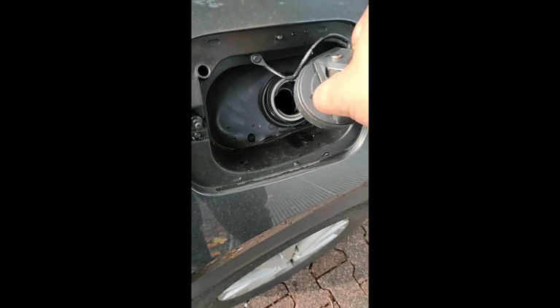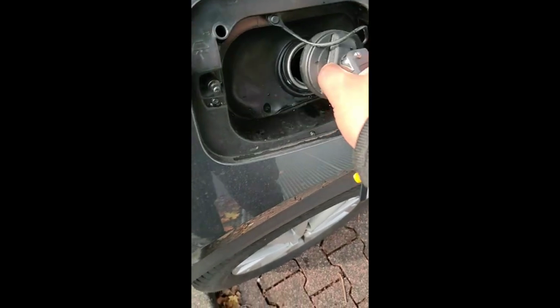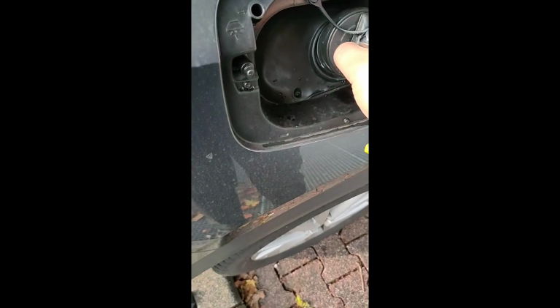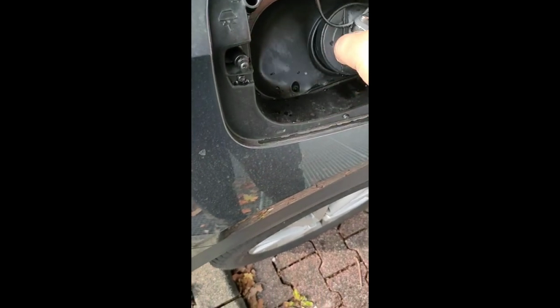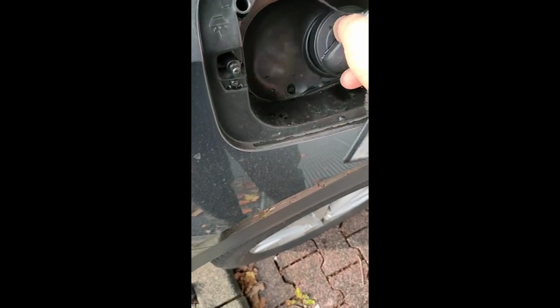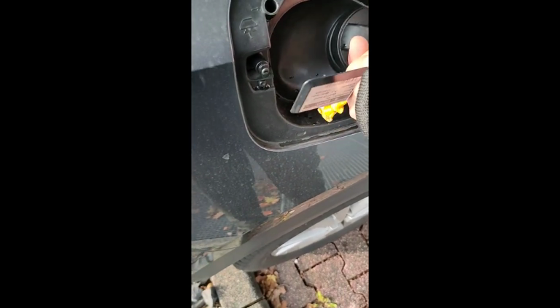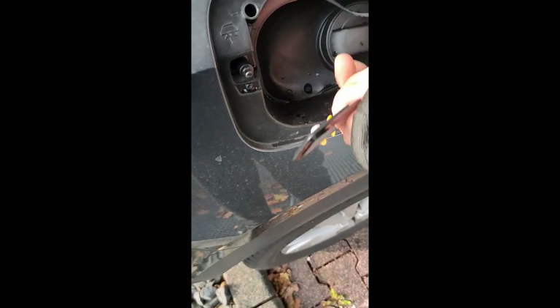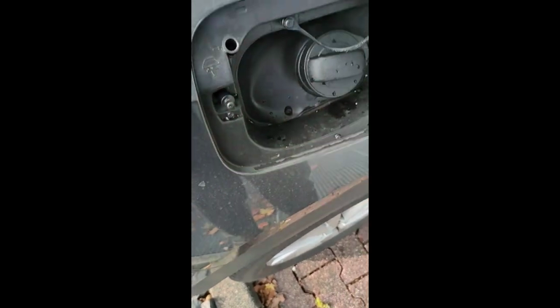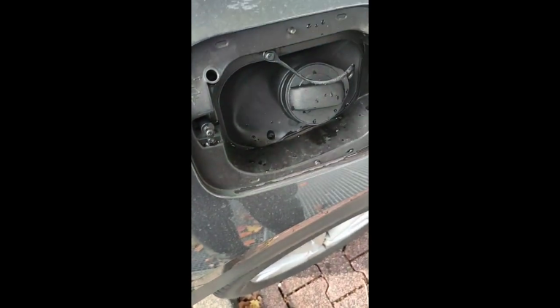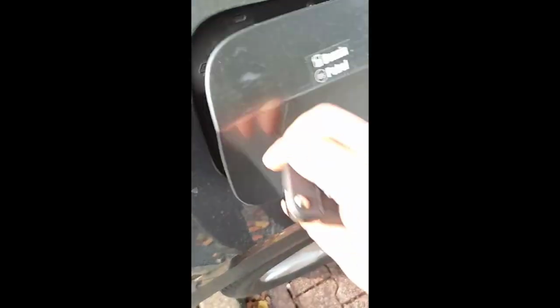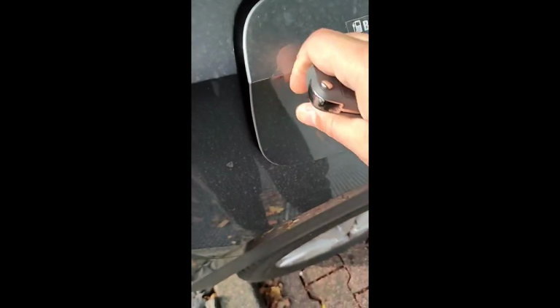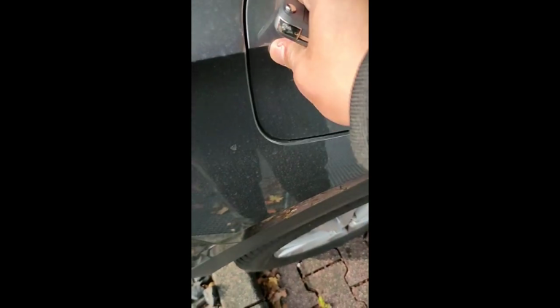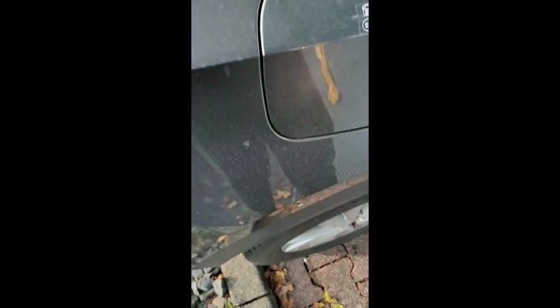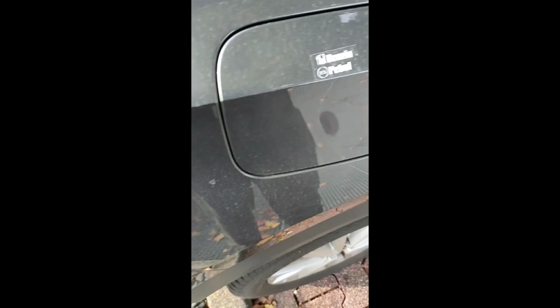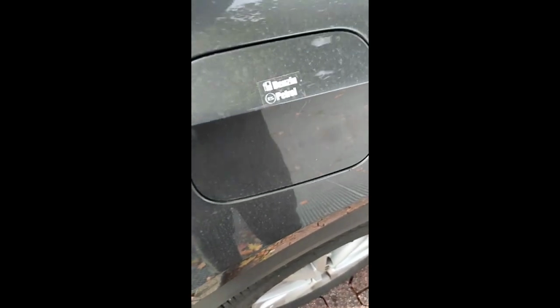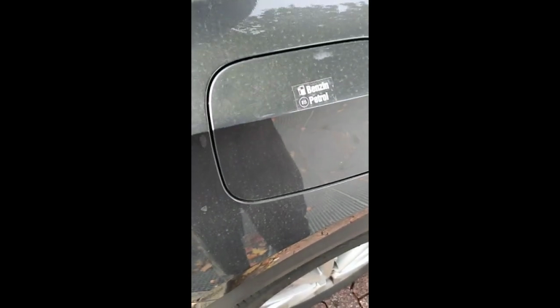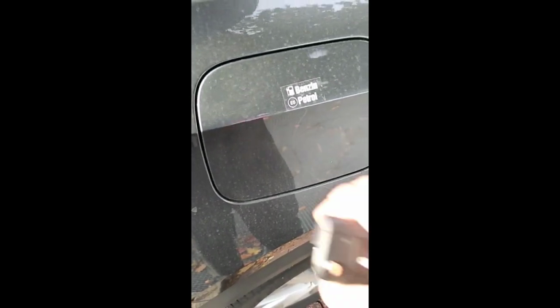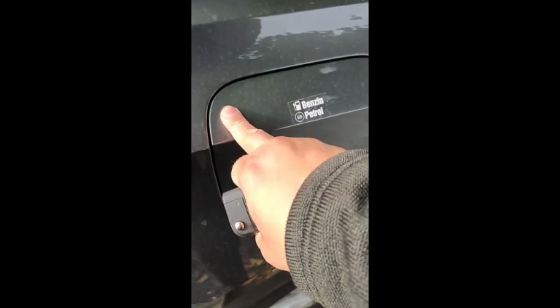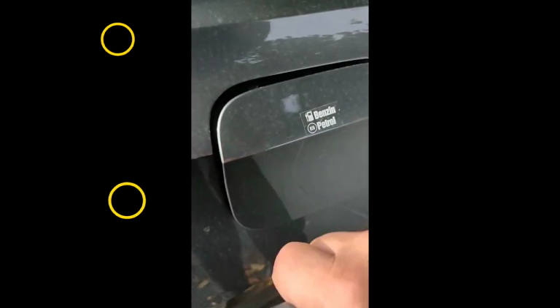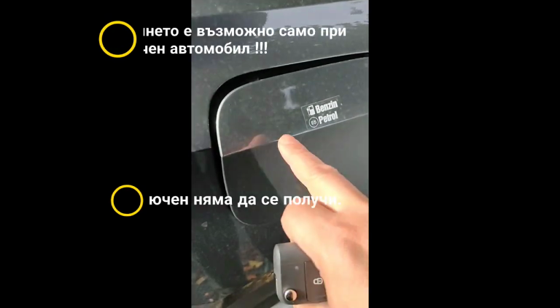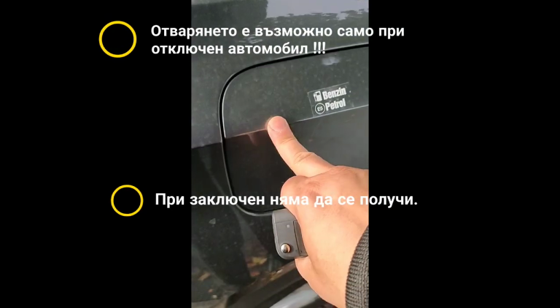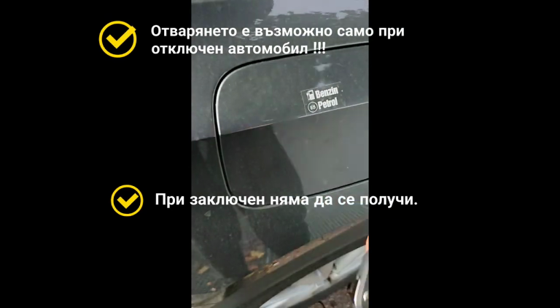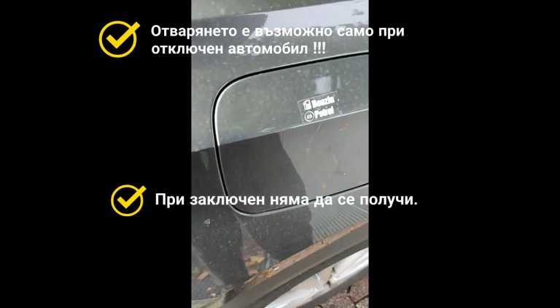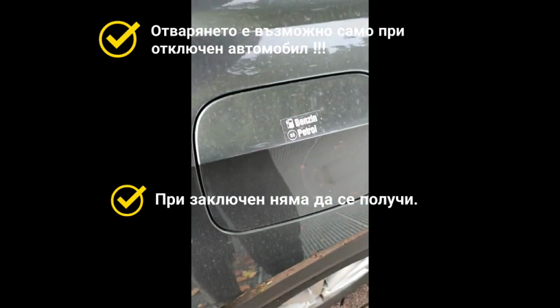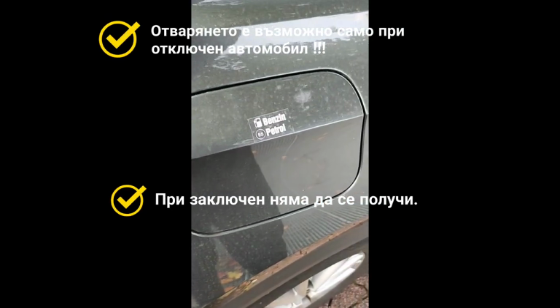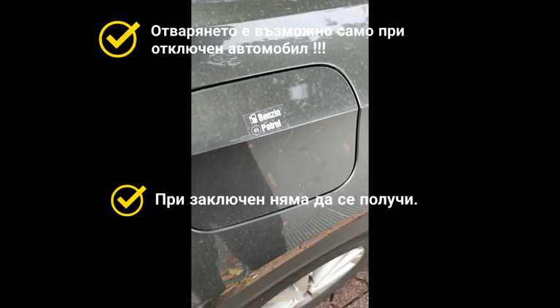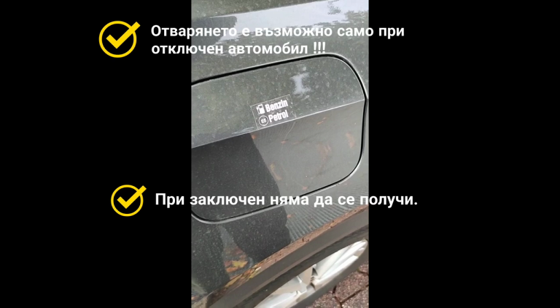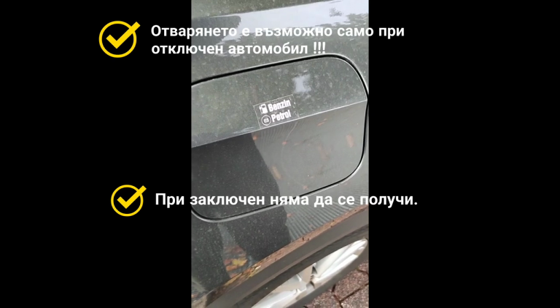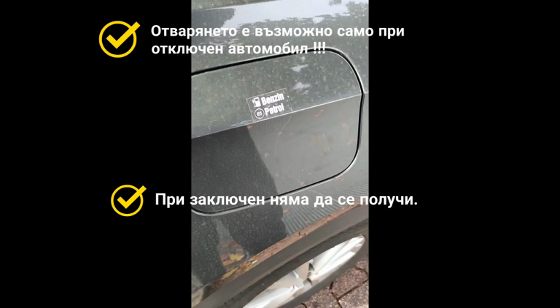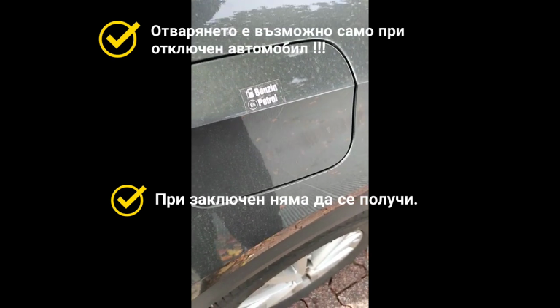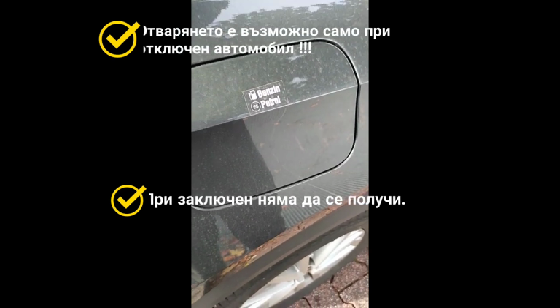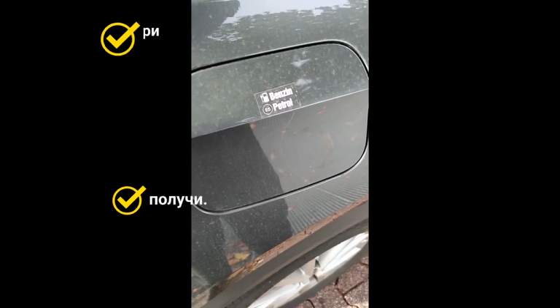Then close it again — that's it. Open, close. This only works when your car is unlocked; when it's locked, you cannot open the fuel cap.